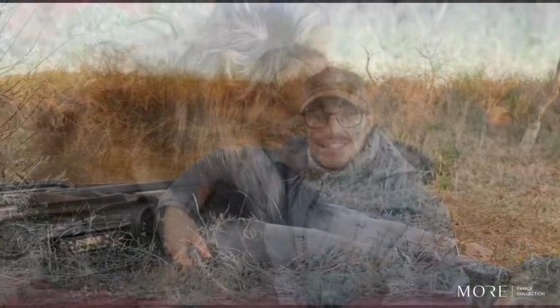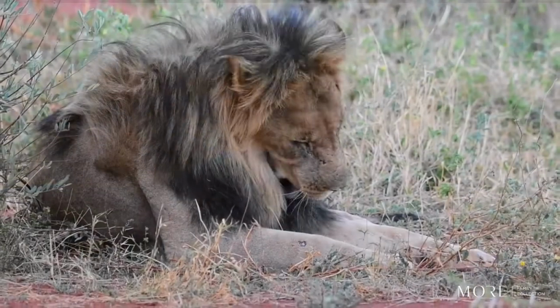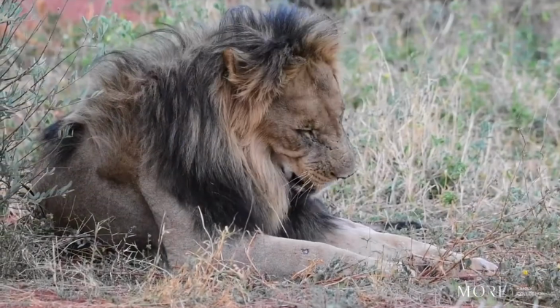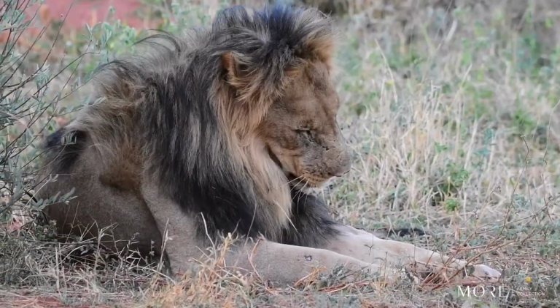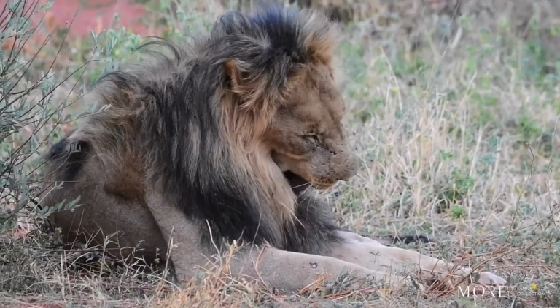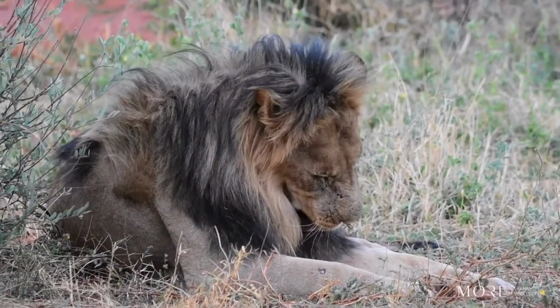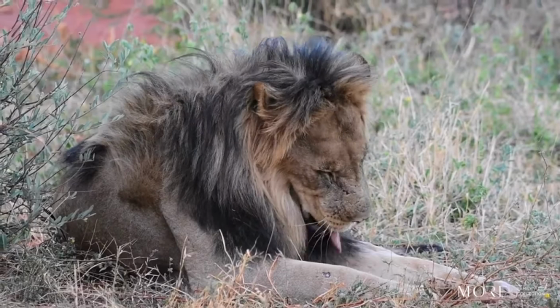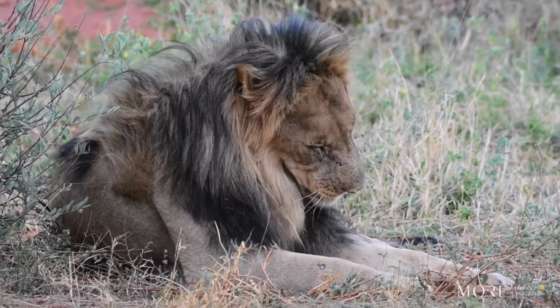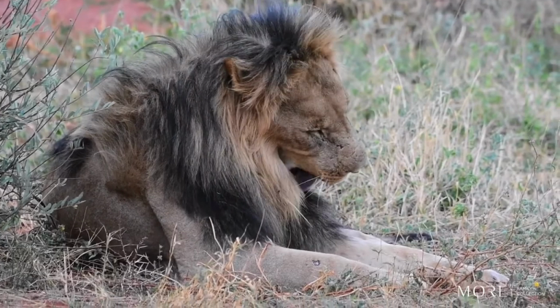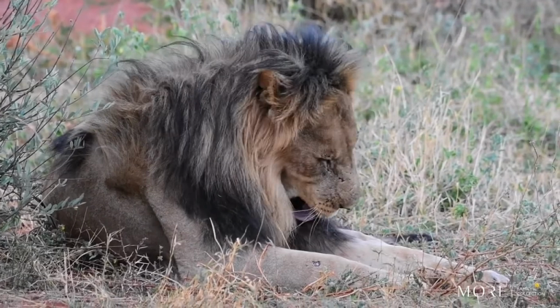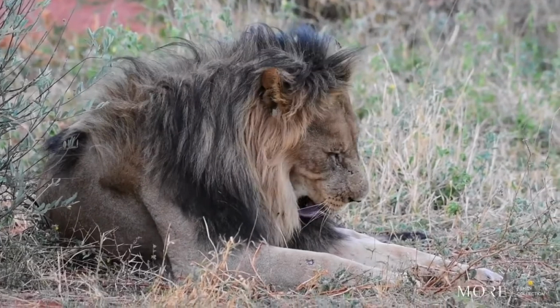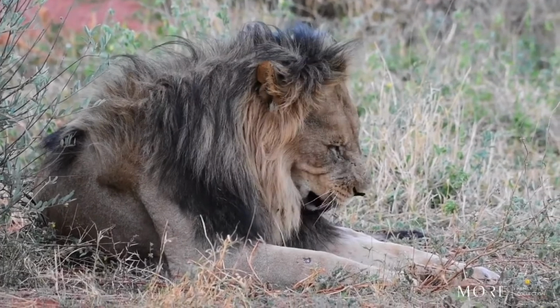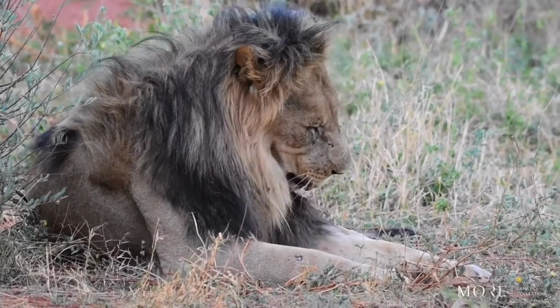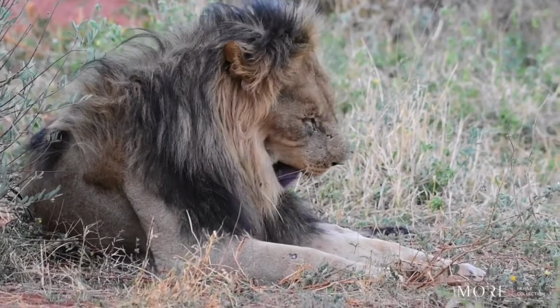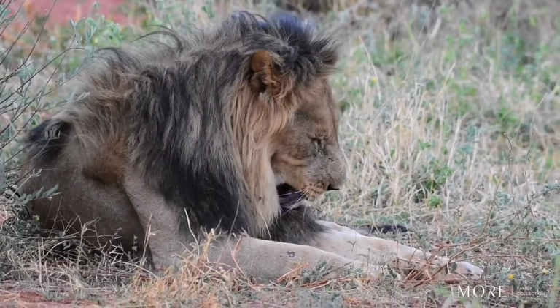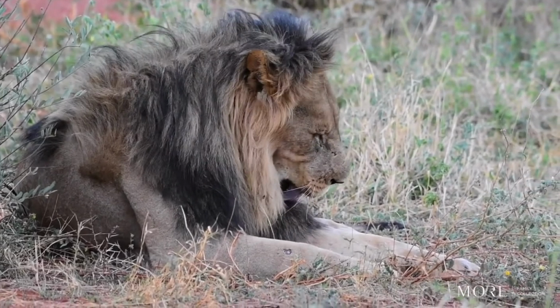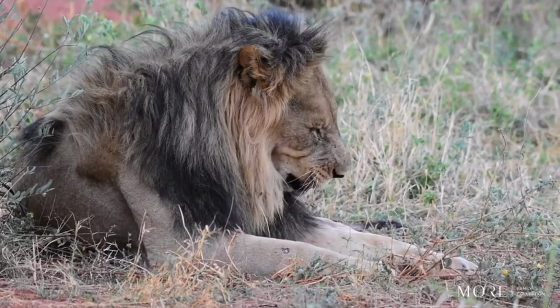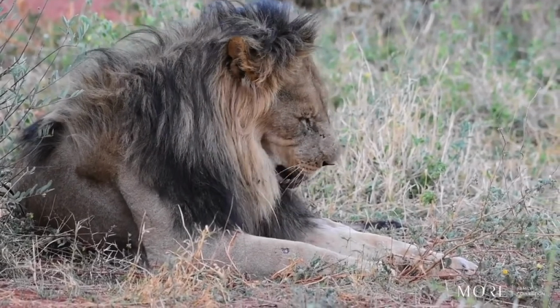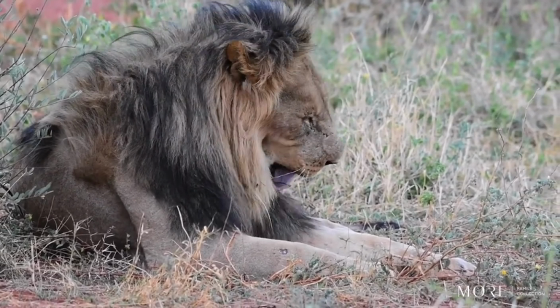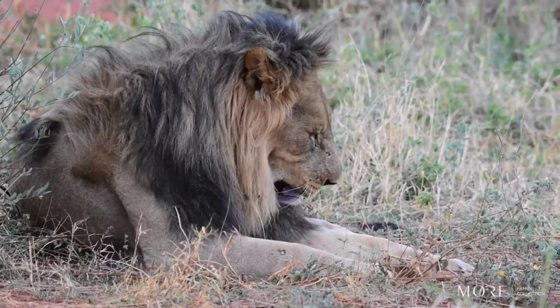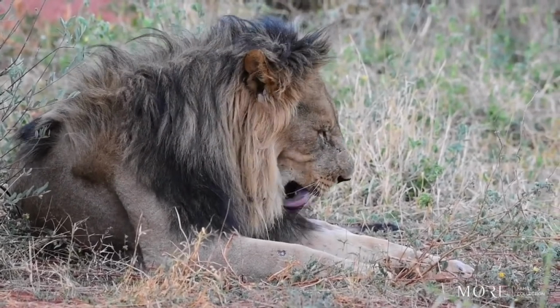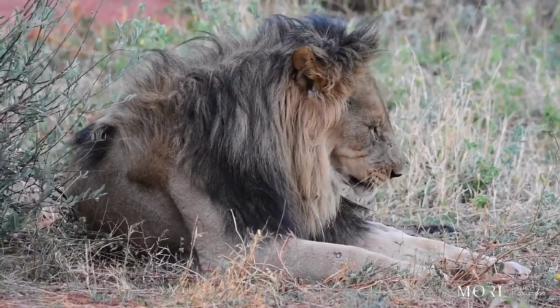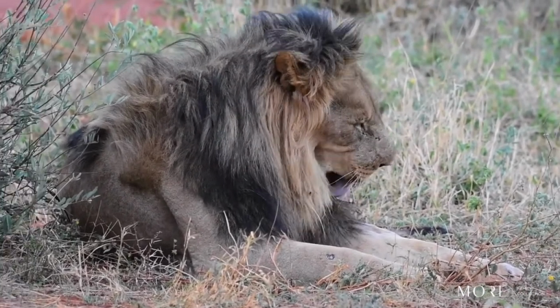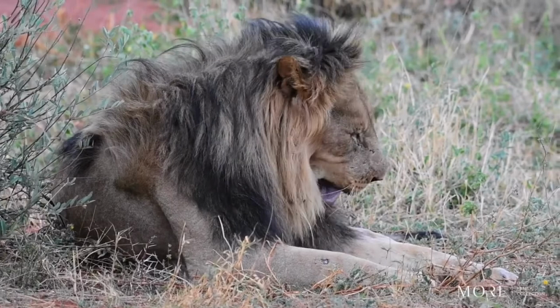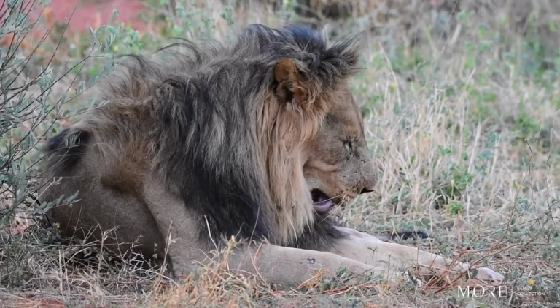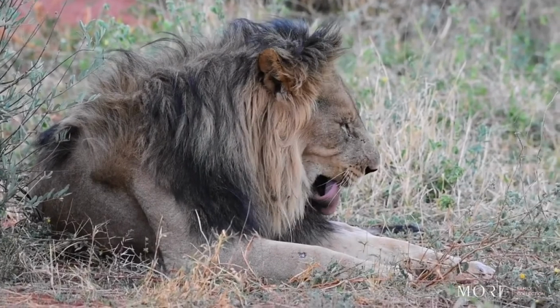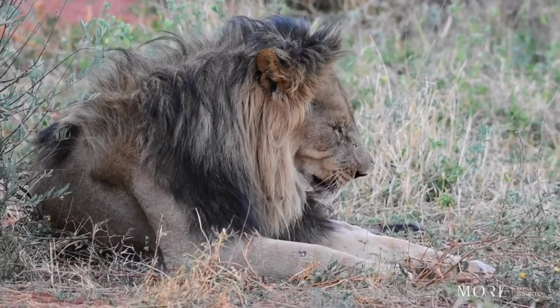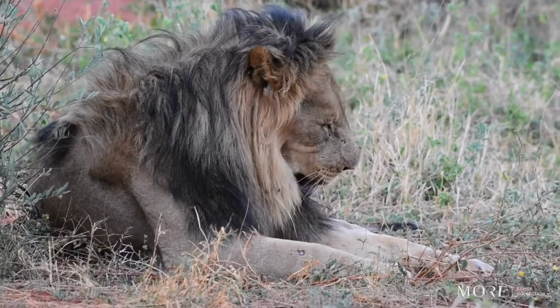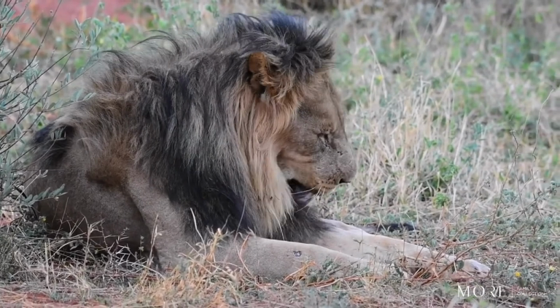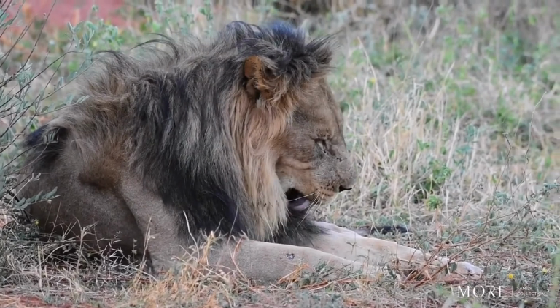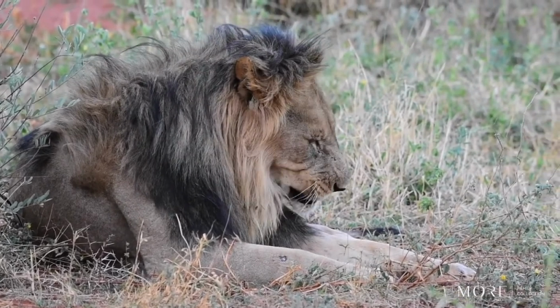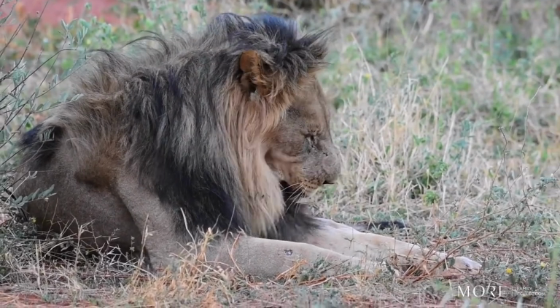Lions have very special bristles on their tongues called lamulae that help to remove dead hair and dirt from their skin when they are cleaning themselves with their tongues.